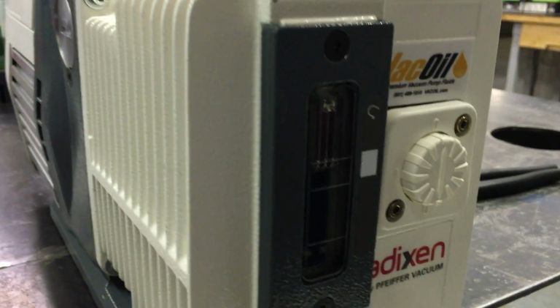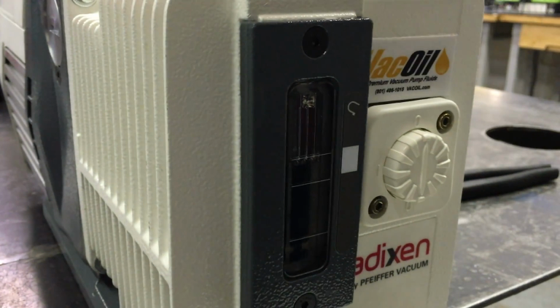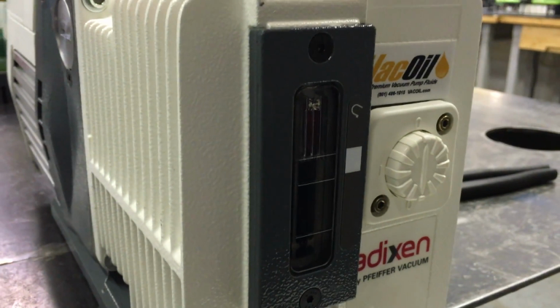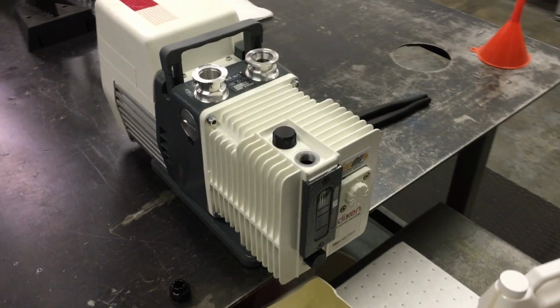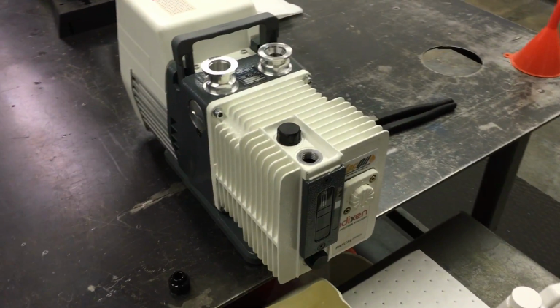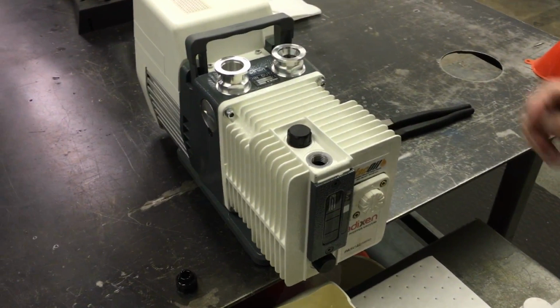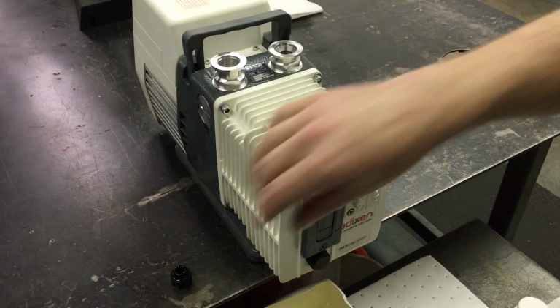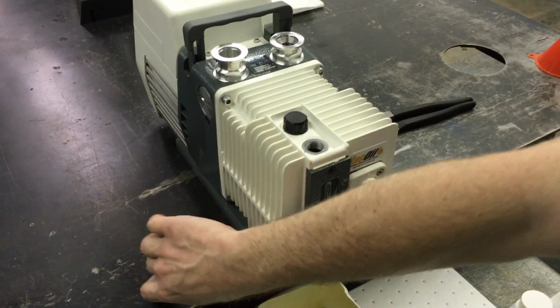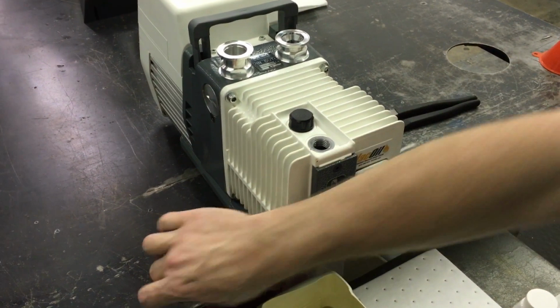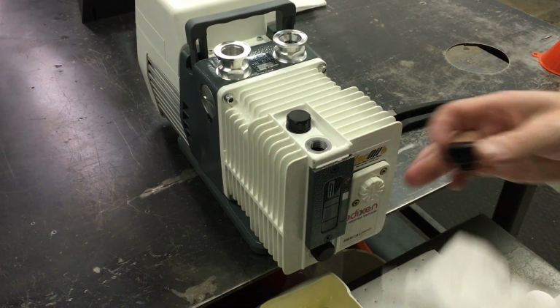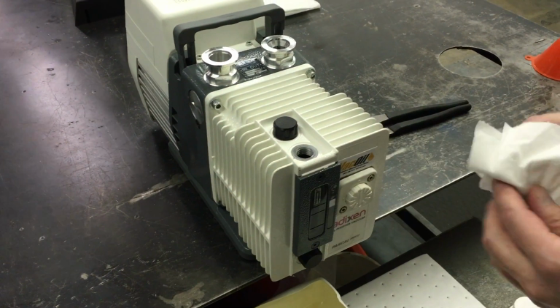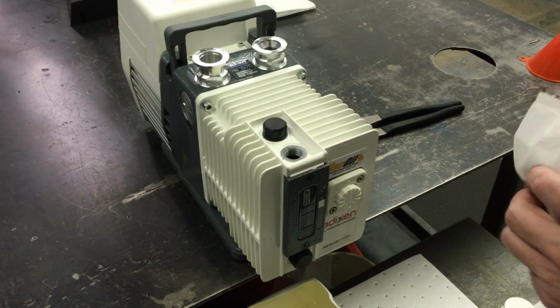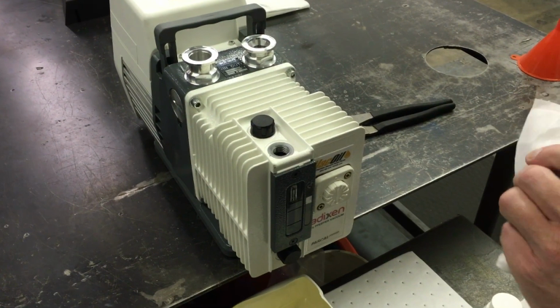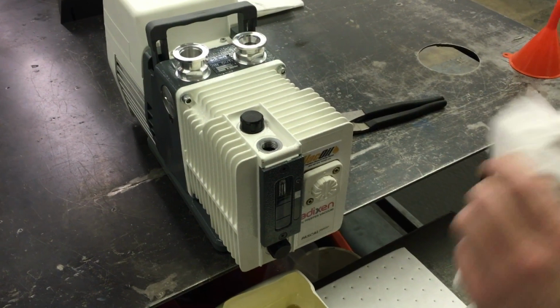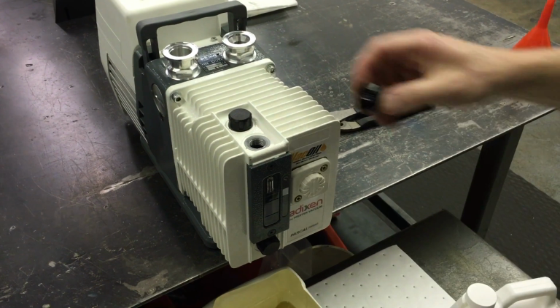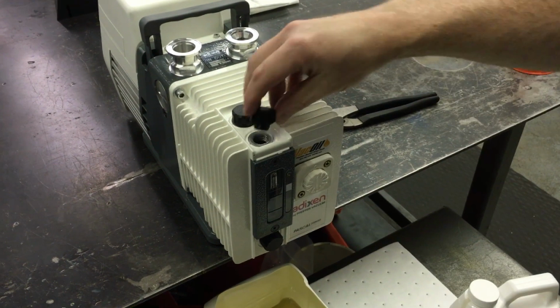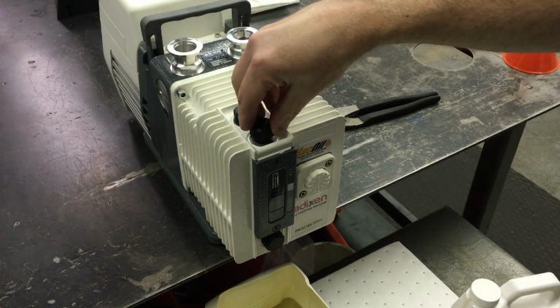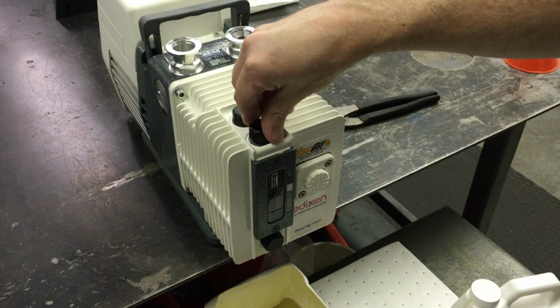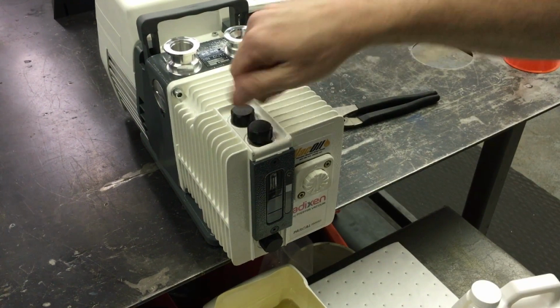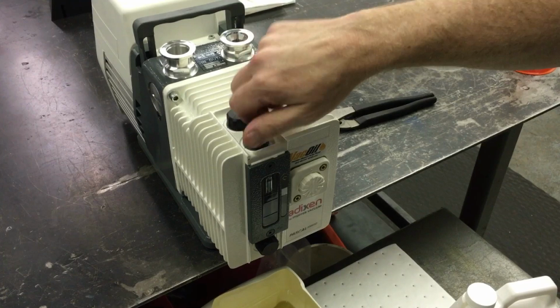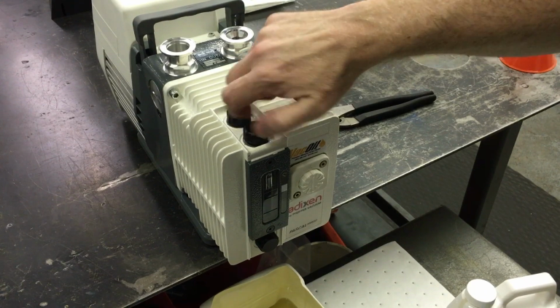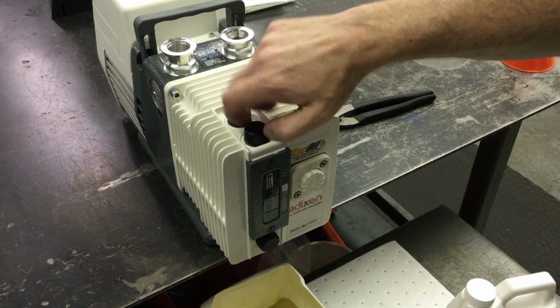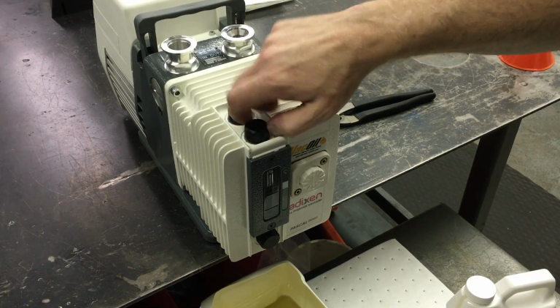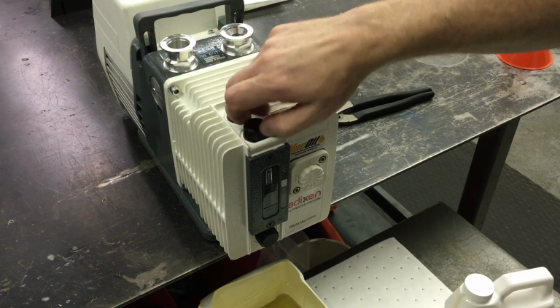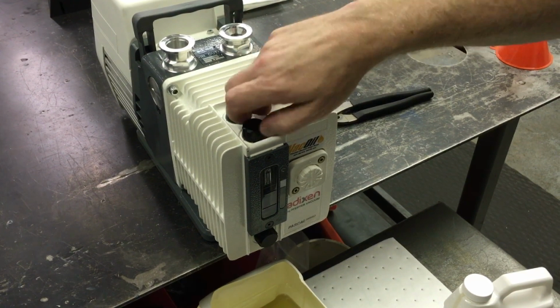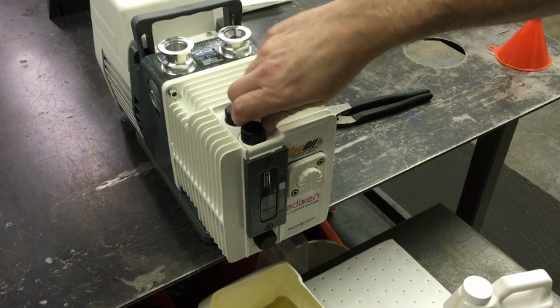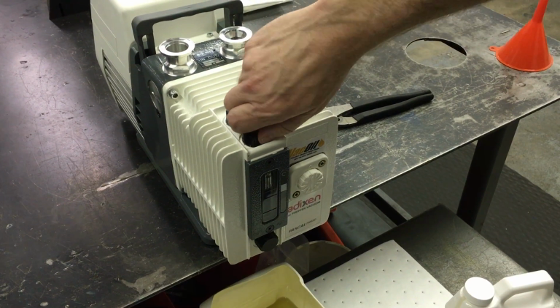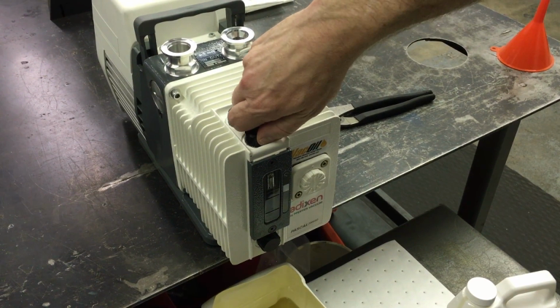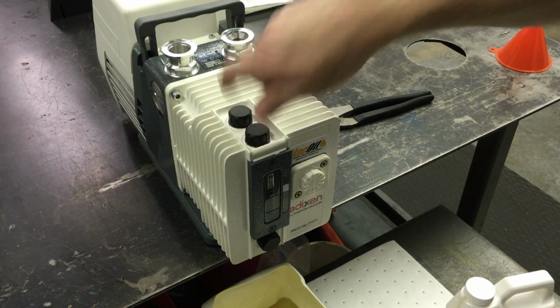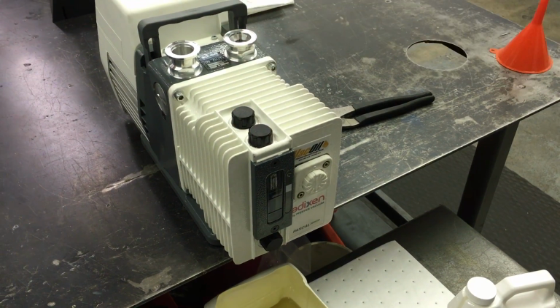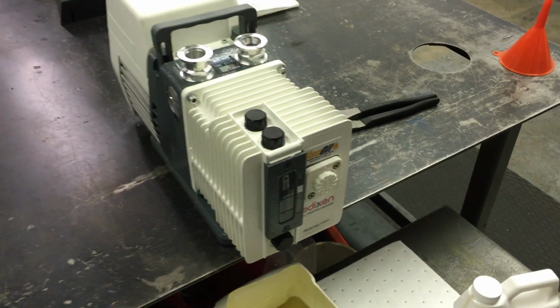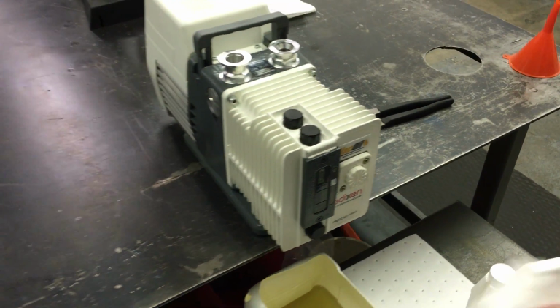Now remove the funnel, replace the fill plug, and you're done. Regular oil changes will prolong the life of your vacuum pump and allow you to achieve optimal vacuum levels.